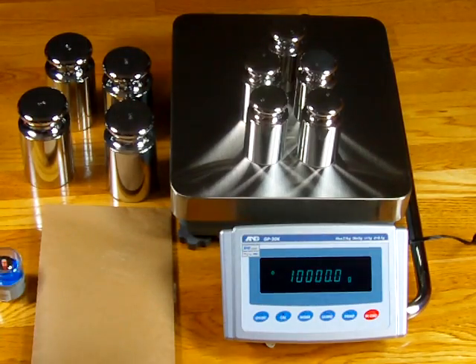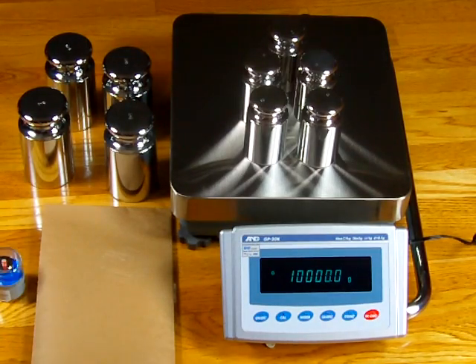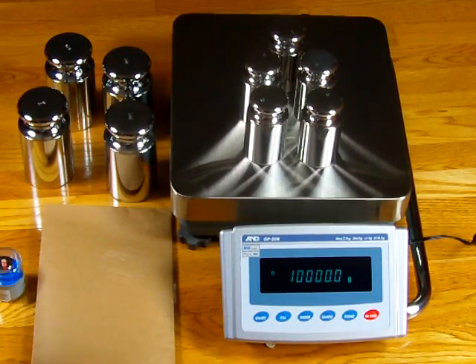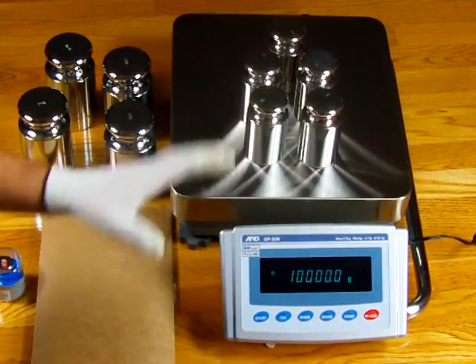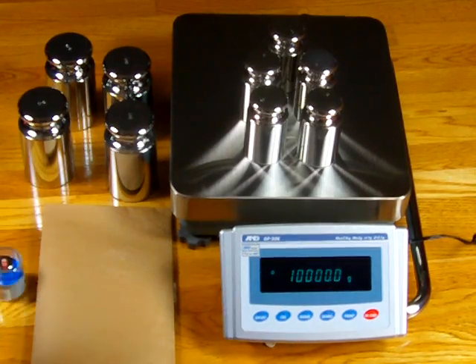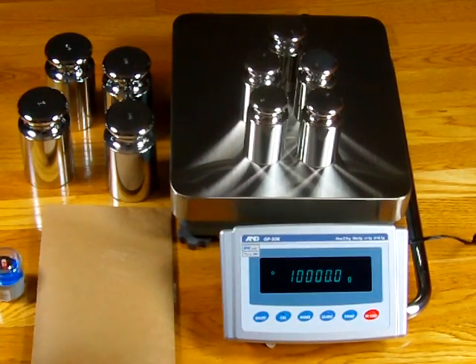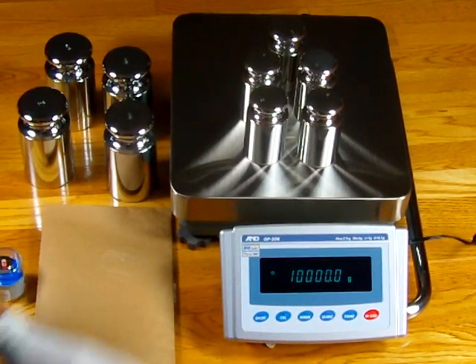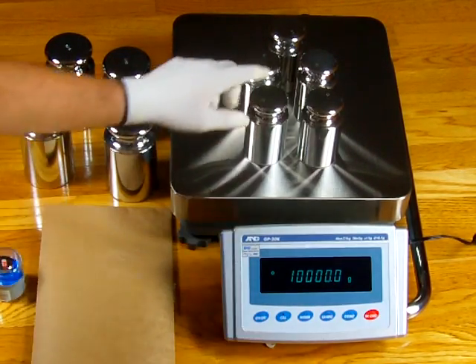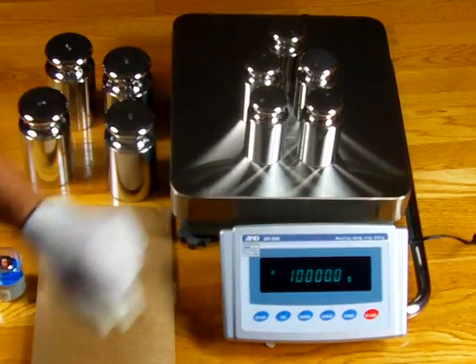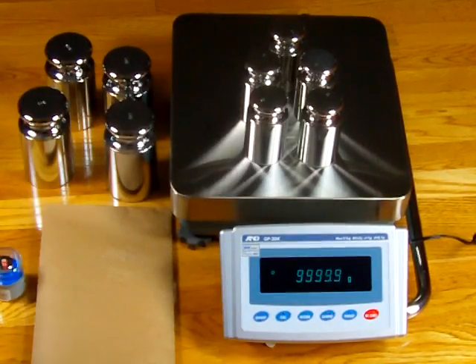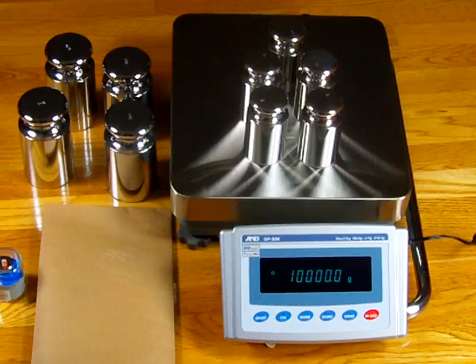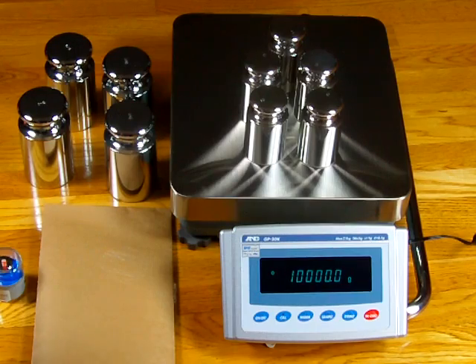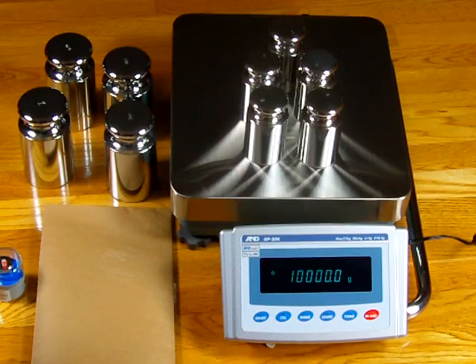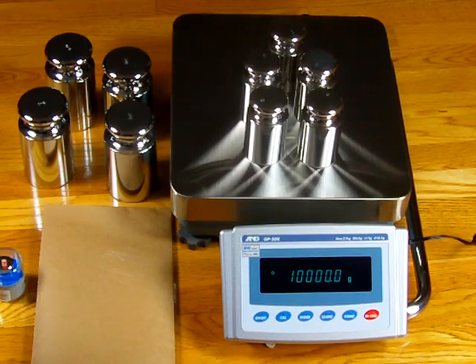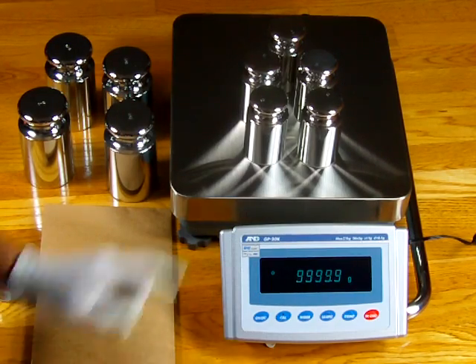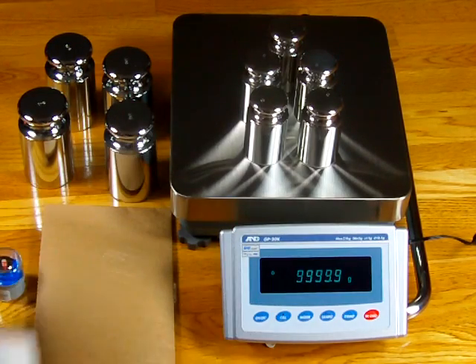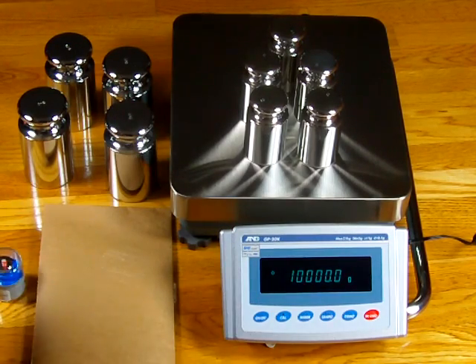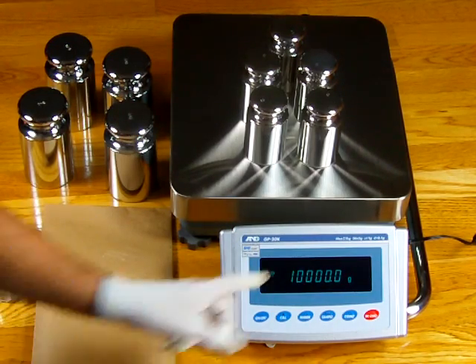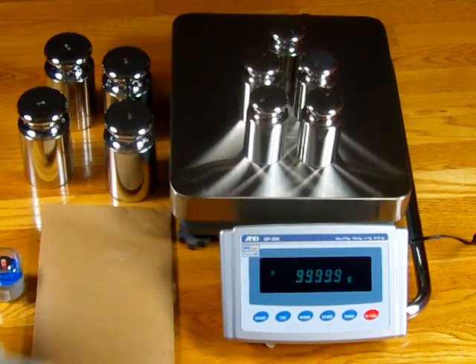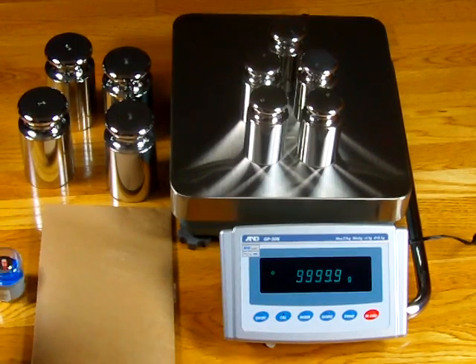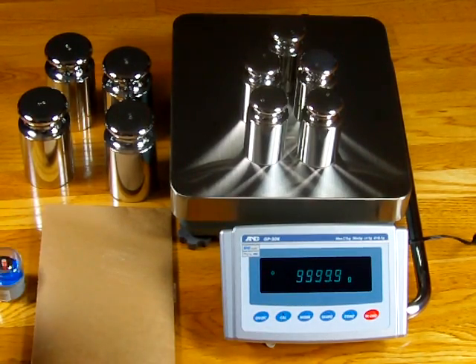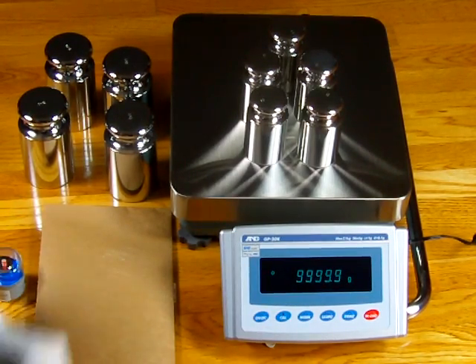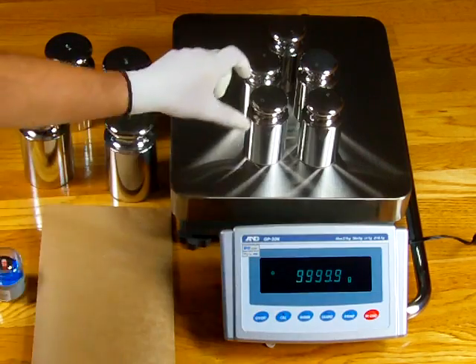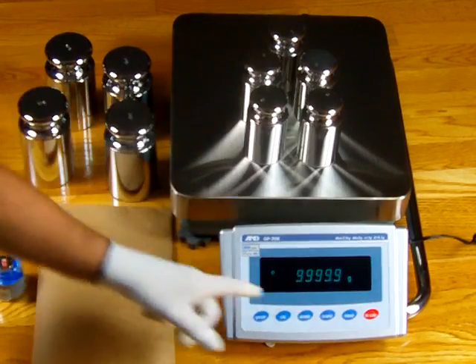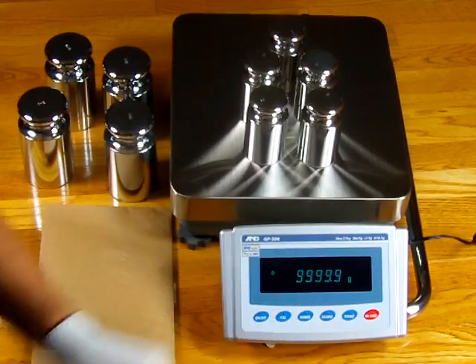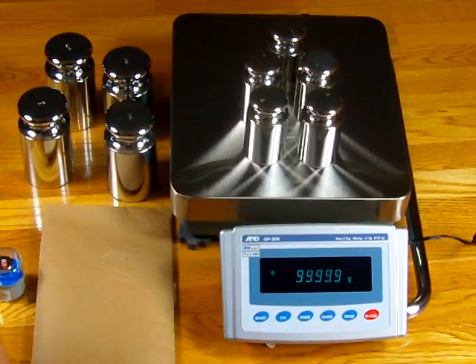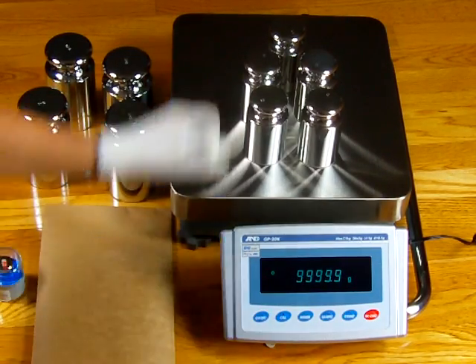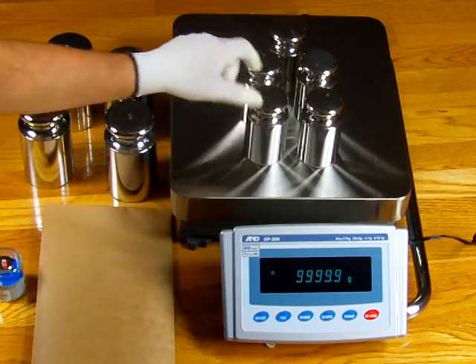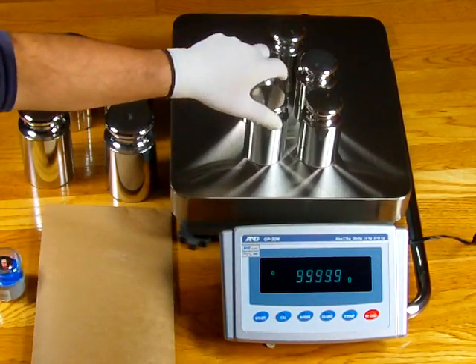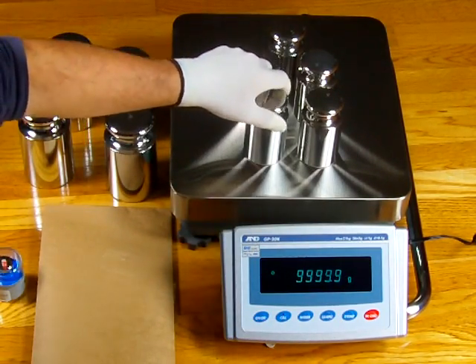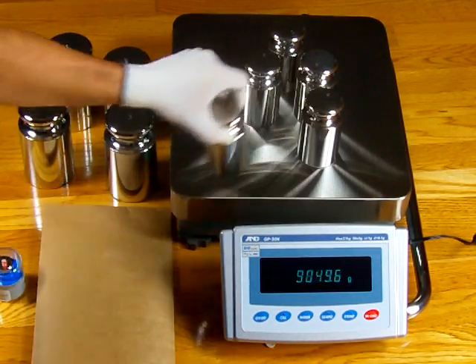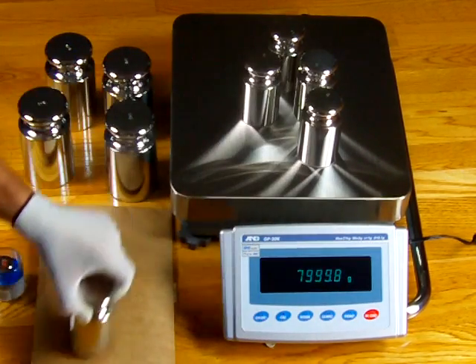You'll see that the scale reads — these are five 10-kilogram weights. The five 10-kilogram weights weigh 10,000 grams, or 9,999. You can see it's toddling back and forth.